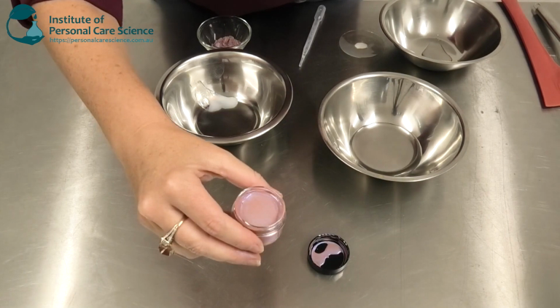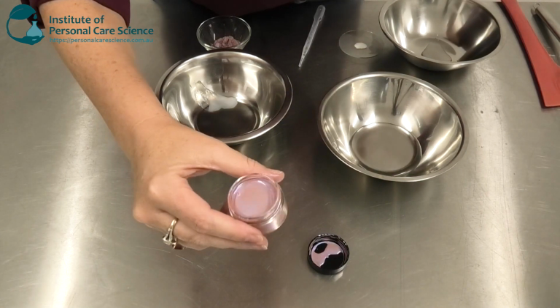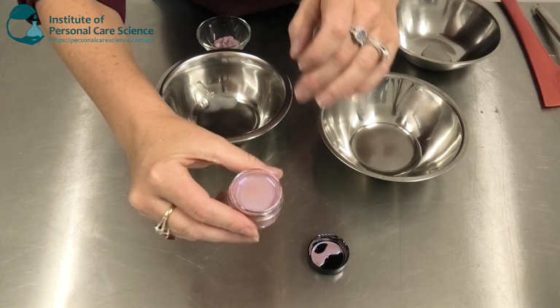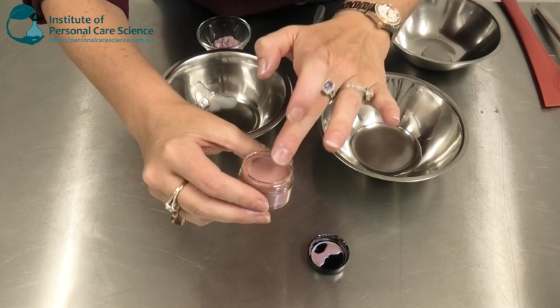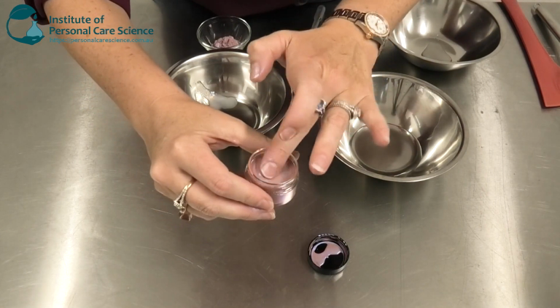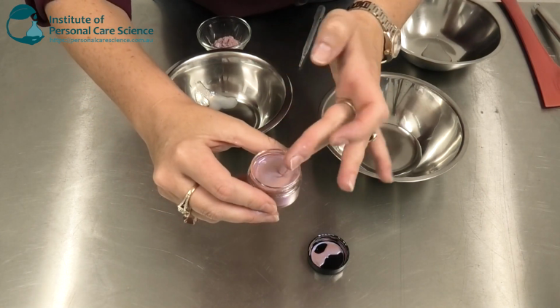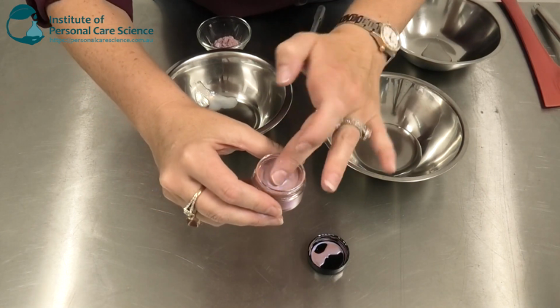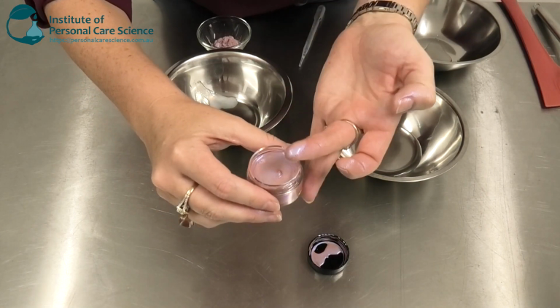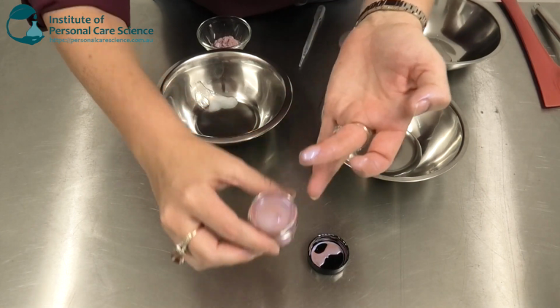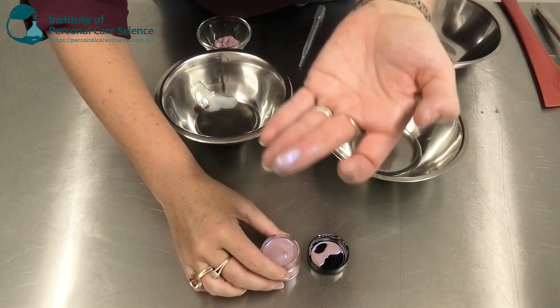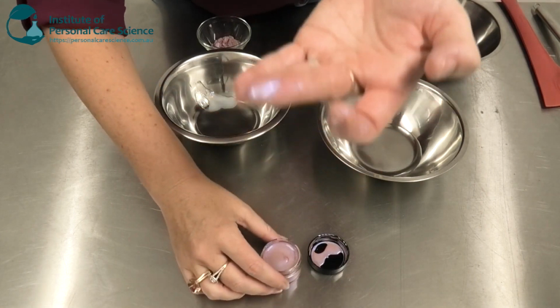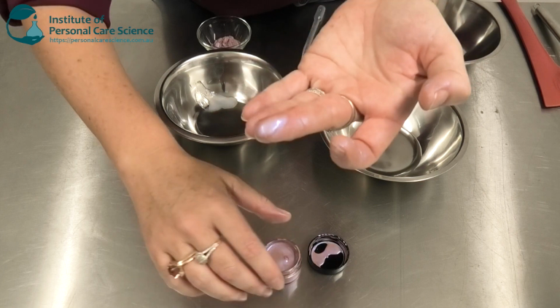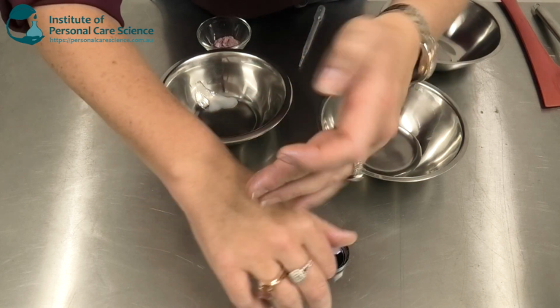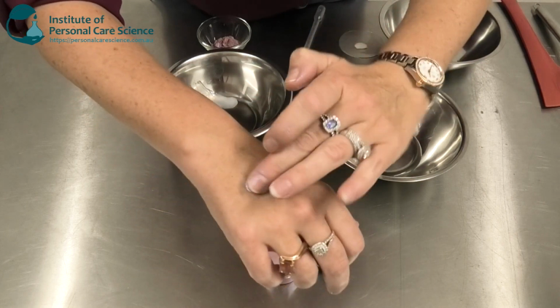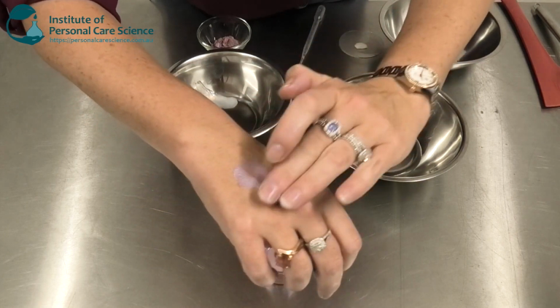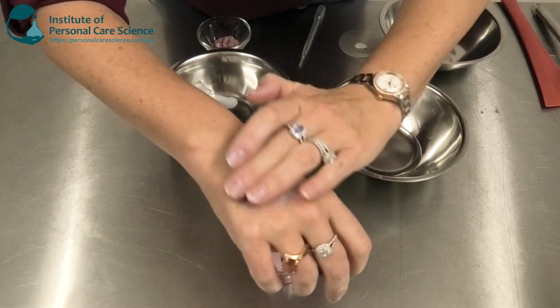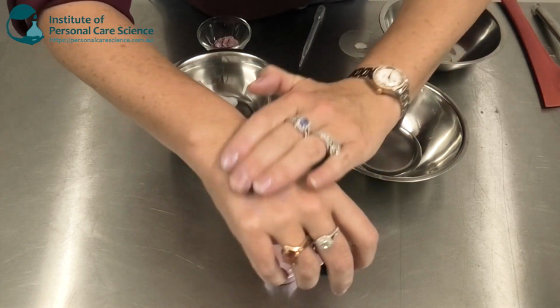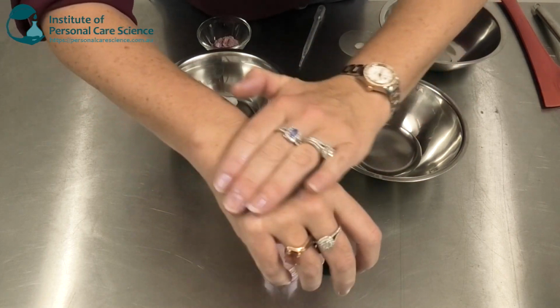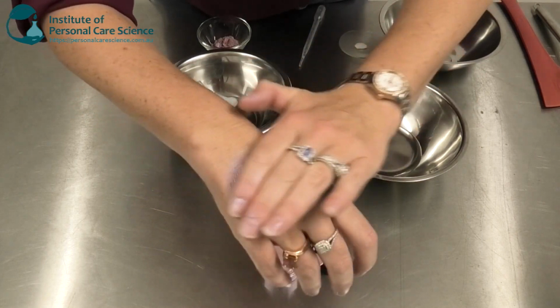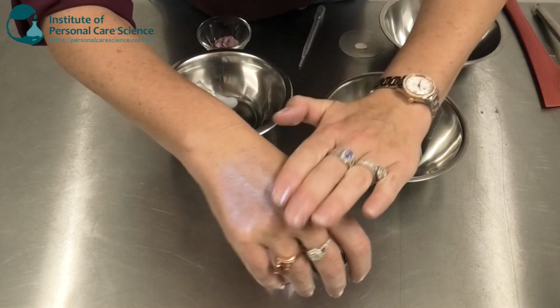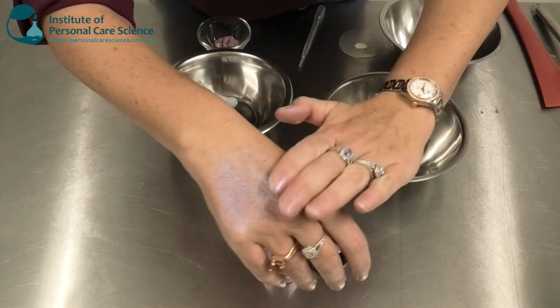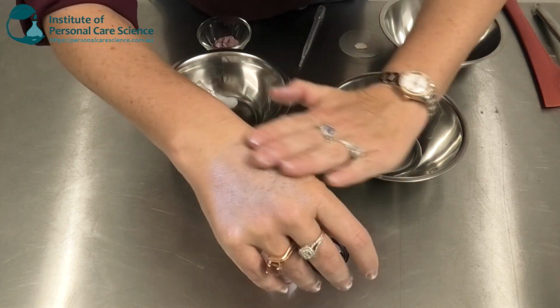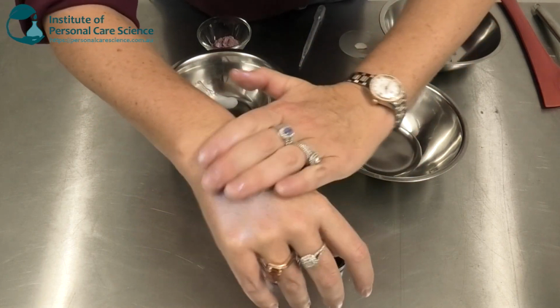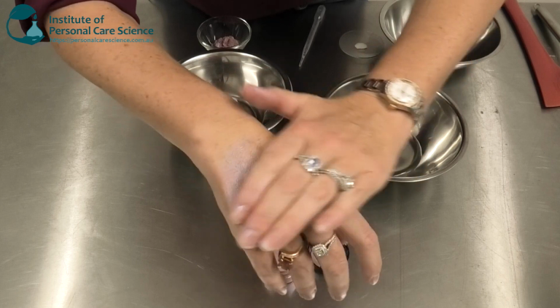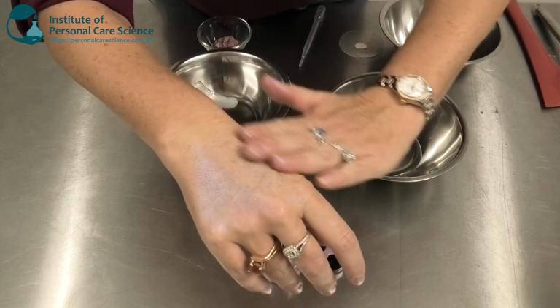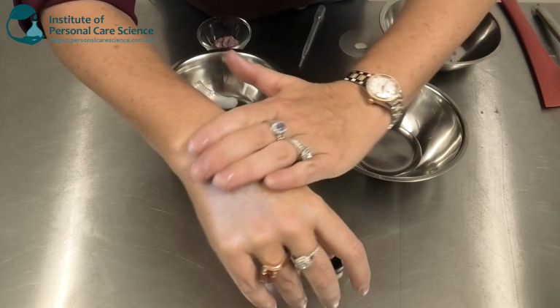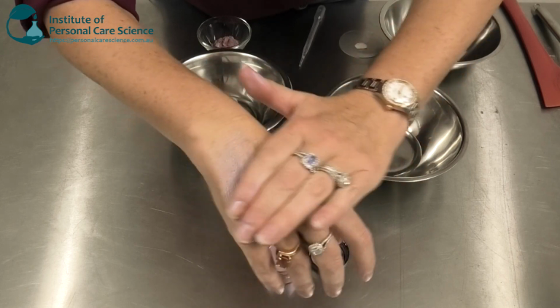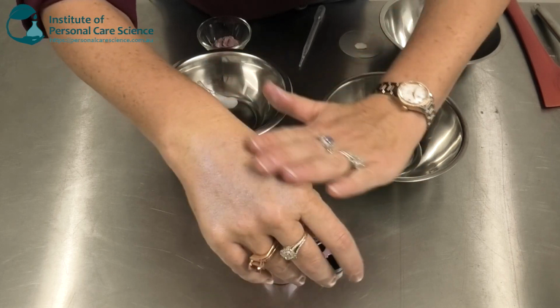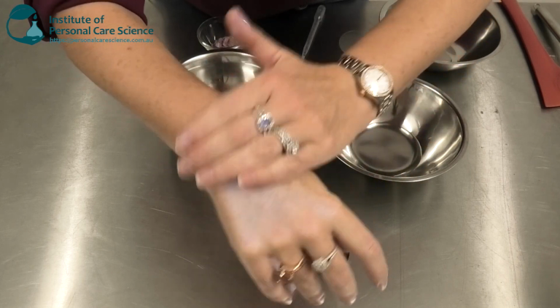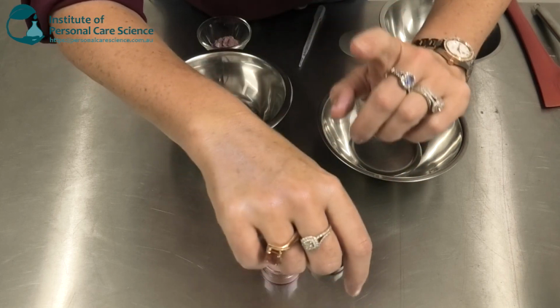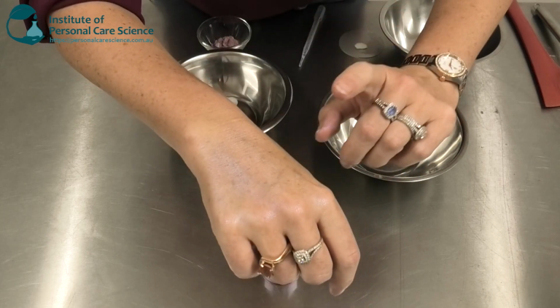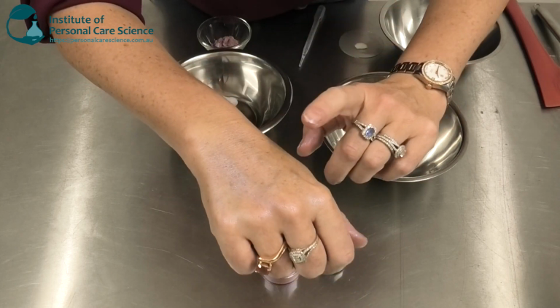This is the product we're going to be making — as you can see, it's a really nice cream-gel type form and it applies really easily to the skin. I've also got a bit of a waterproofing material in here.